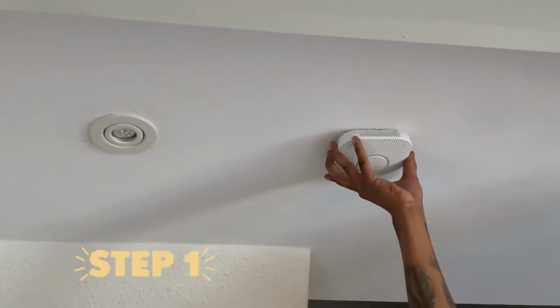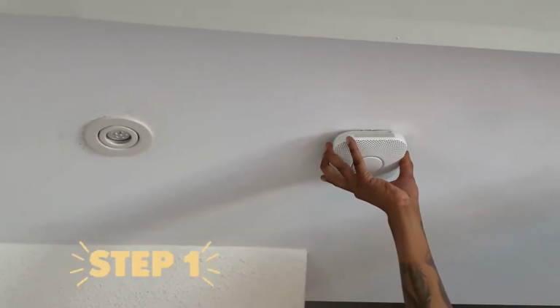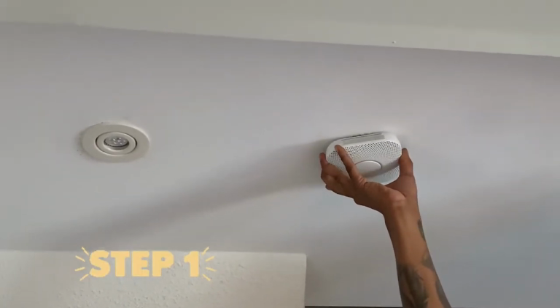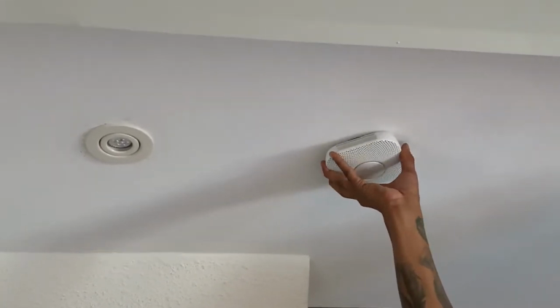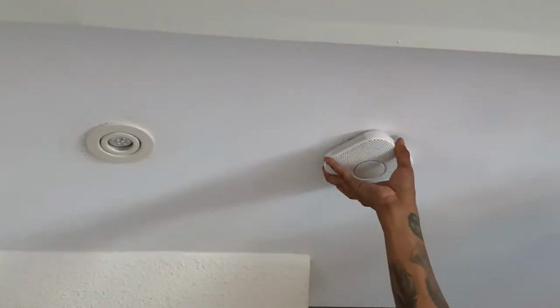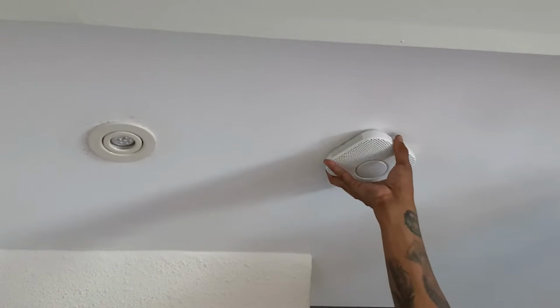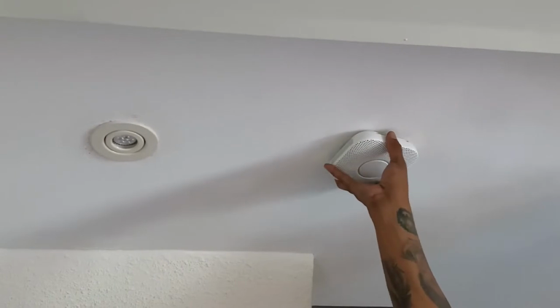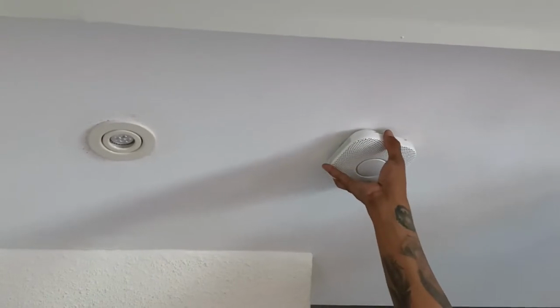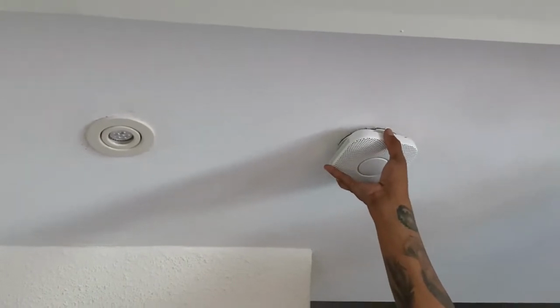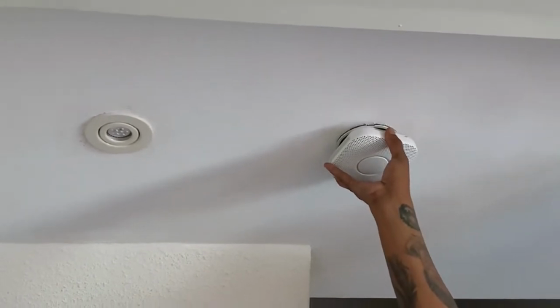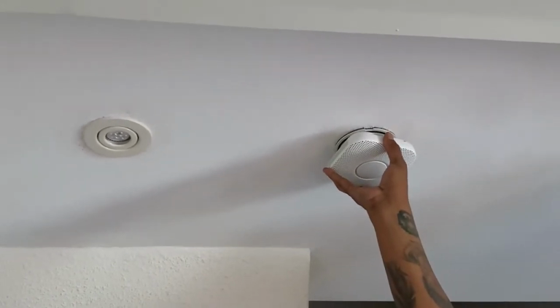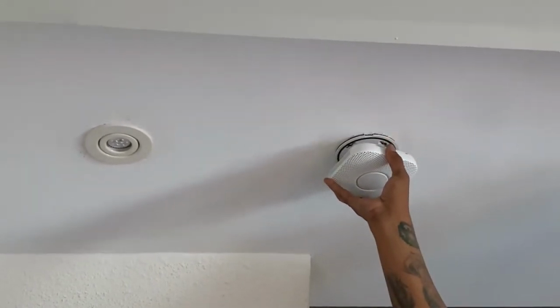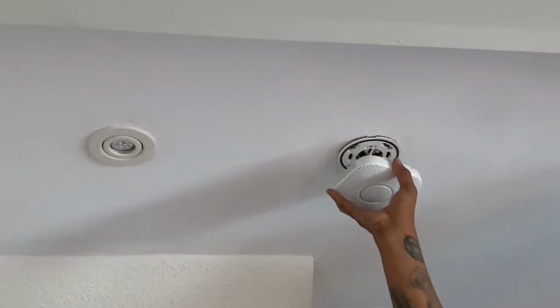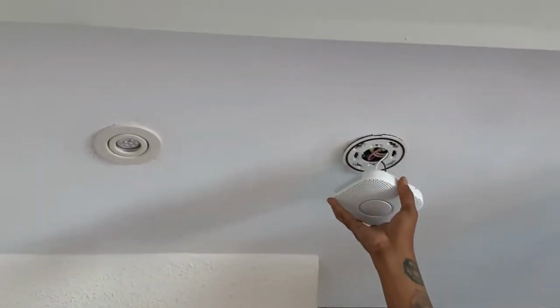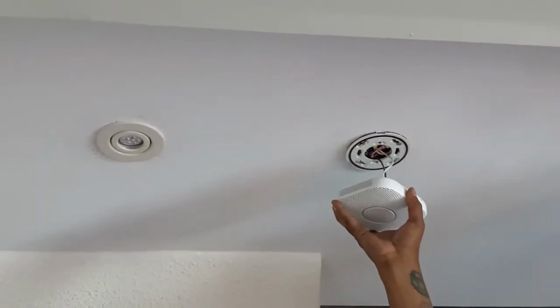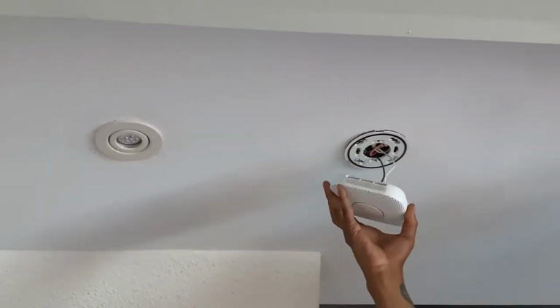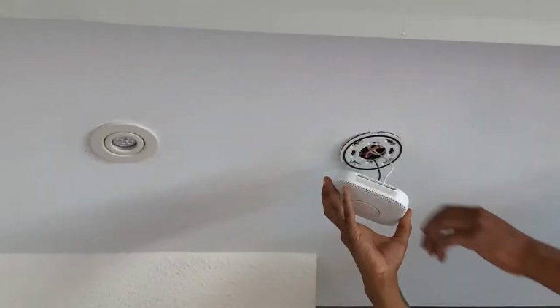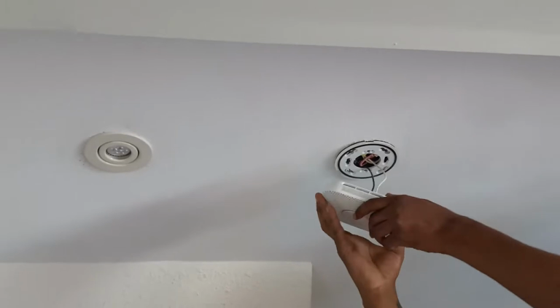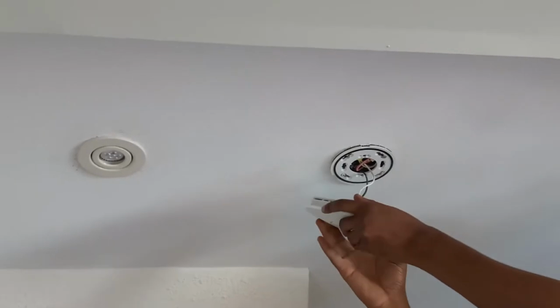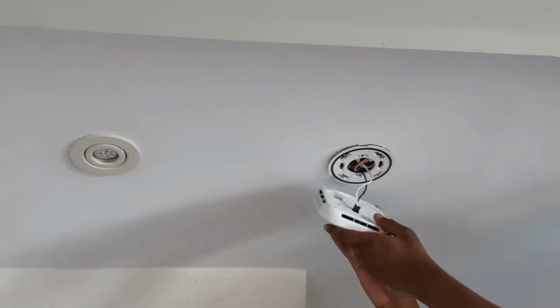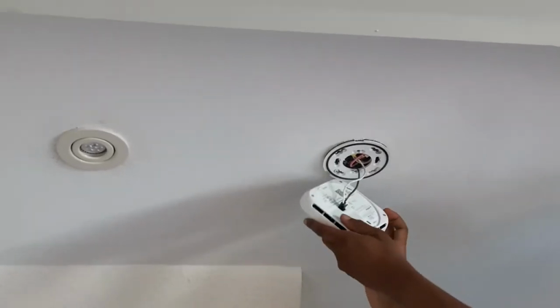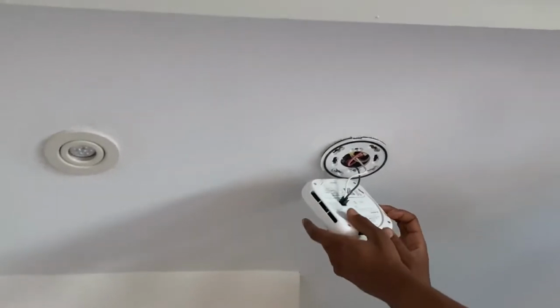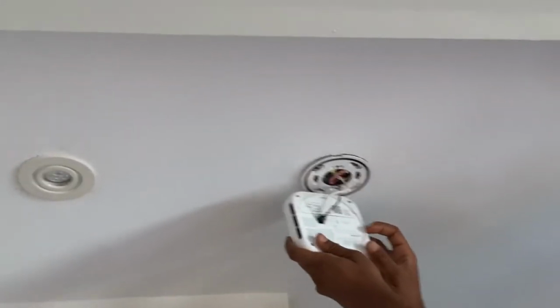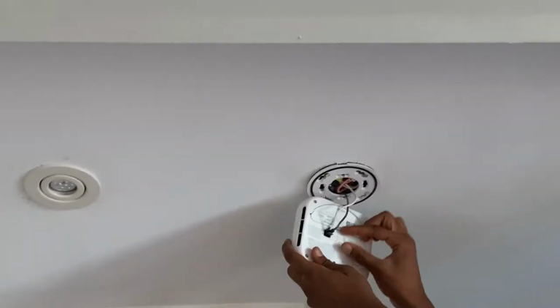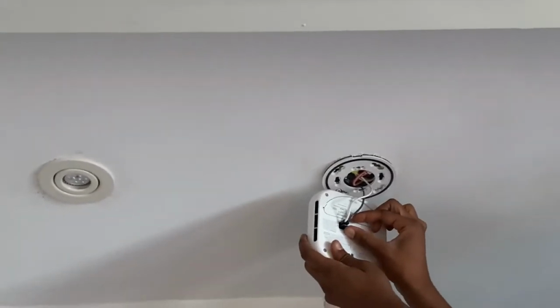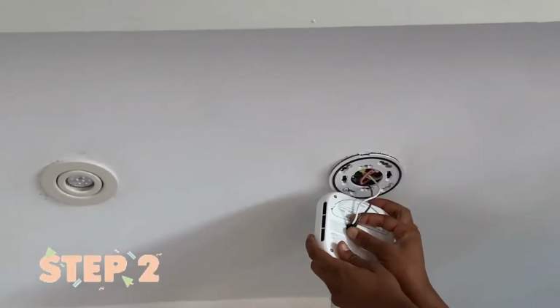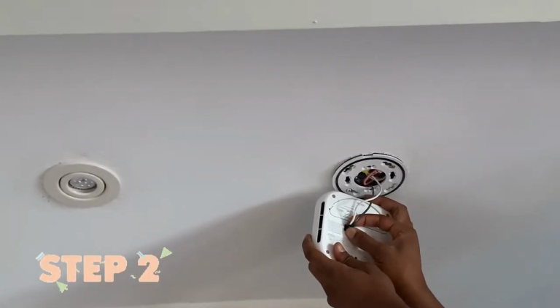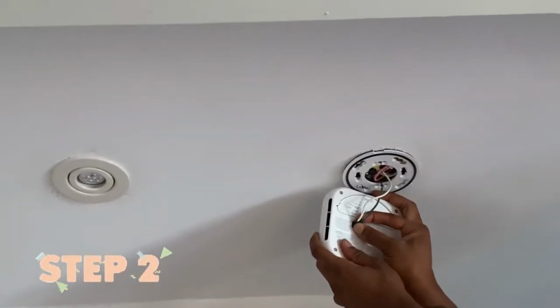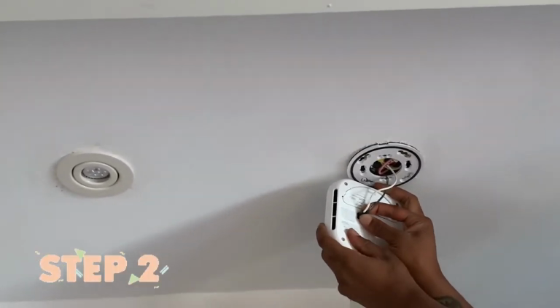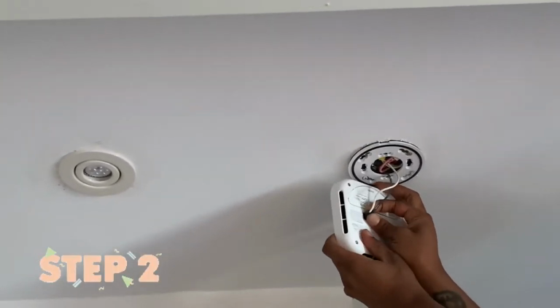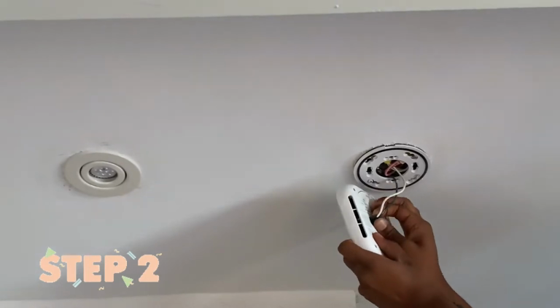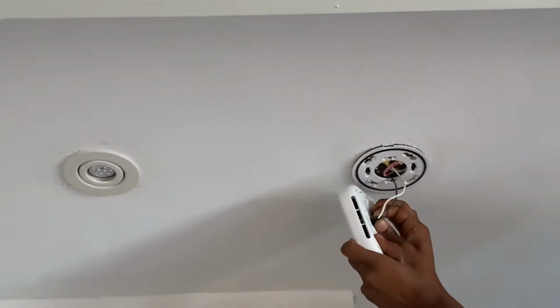Step one is to push up on the Nest Protect and turn counterclockwise to detach it from the back plate.